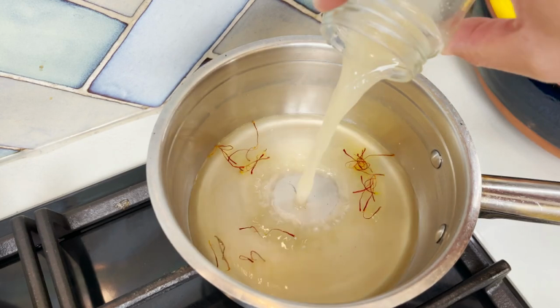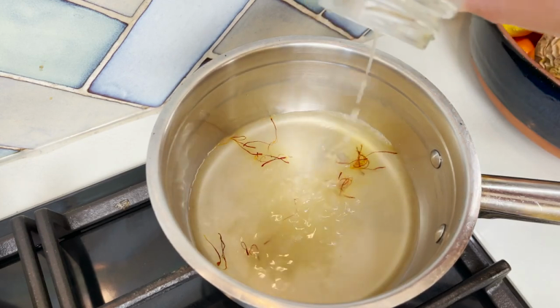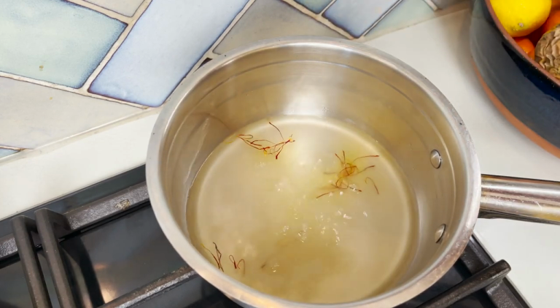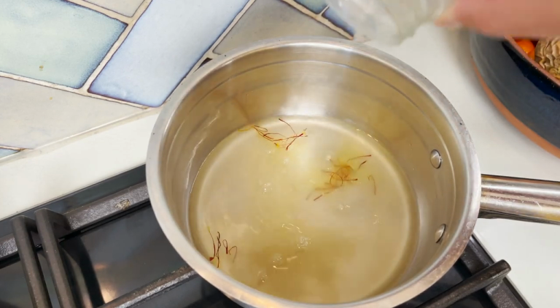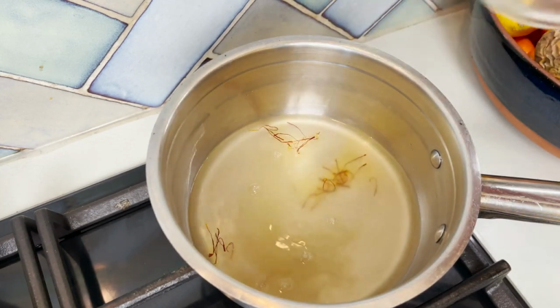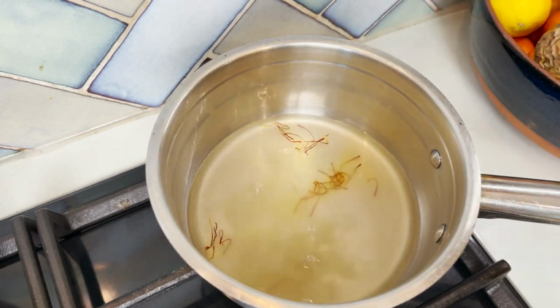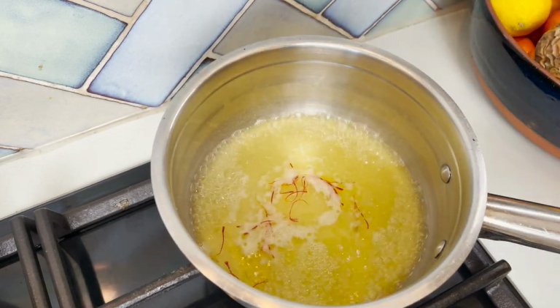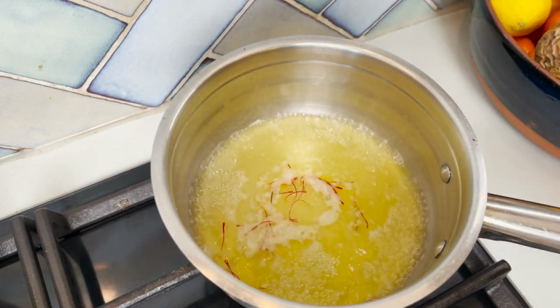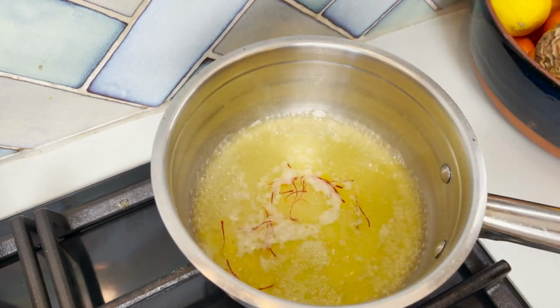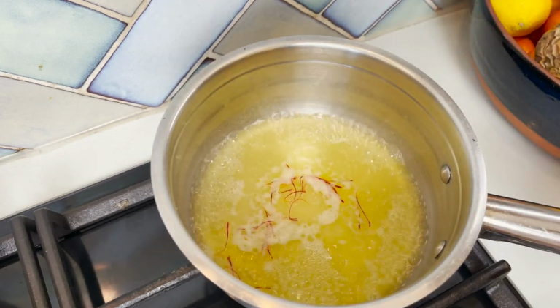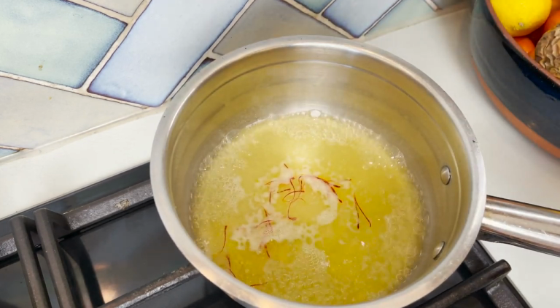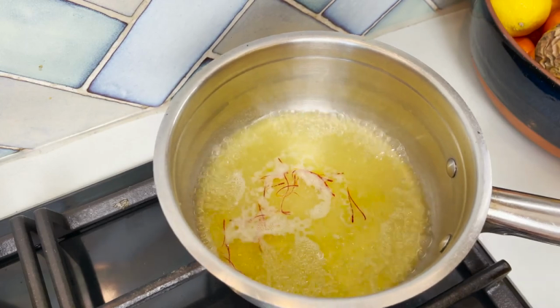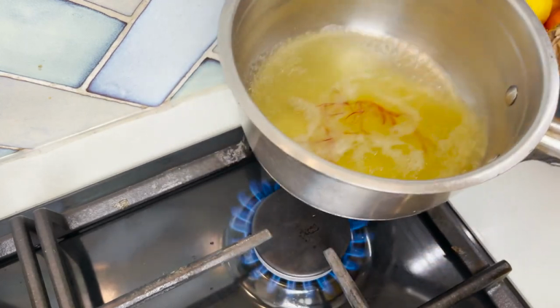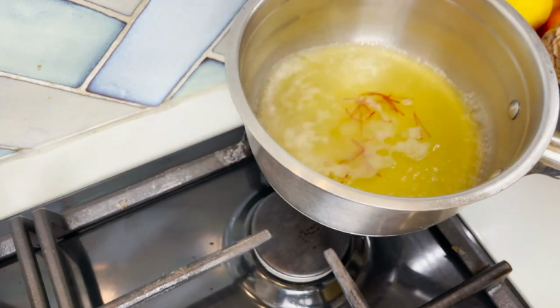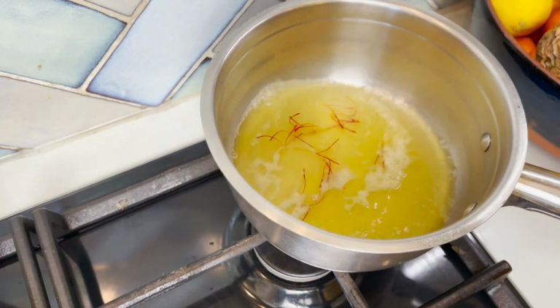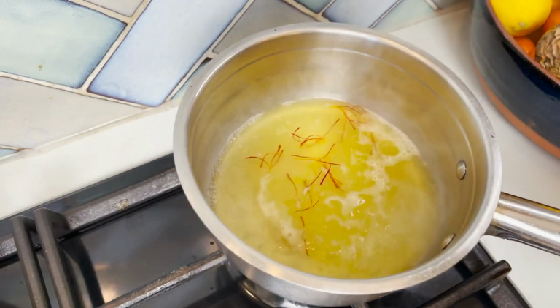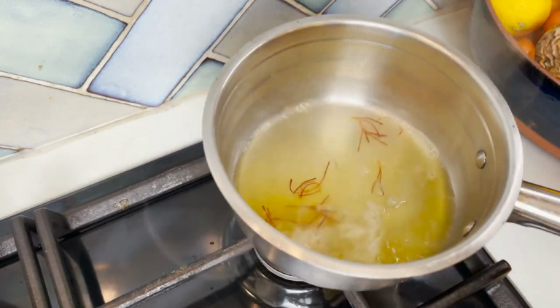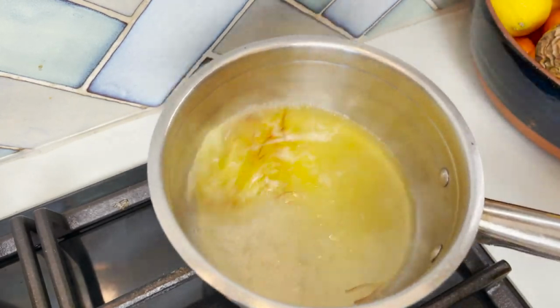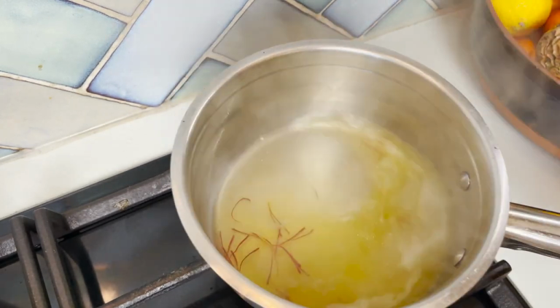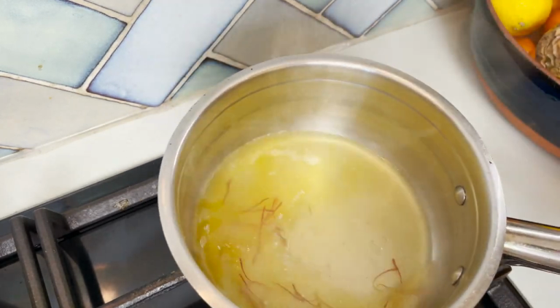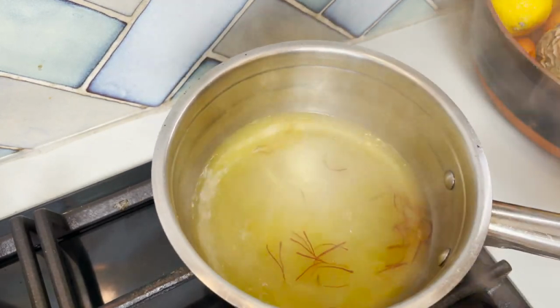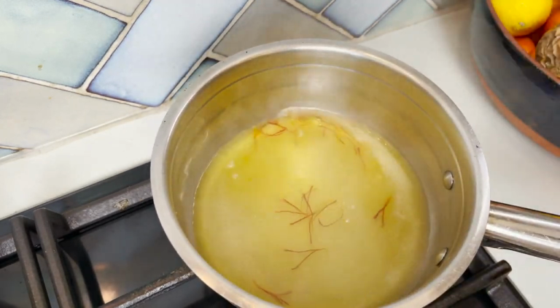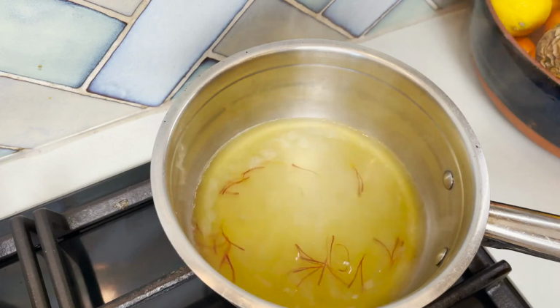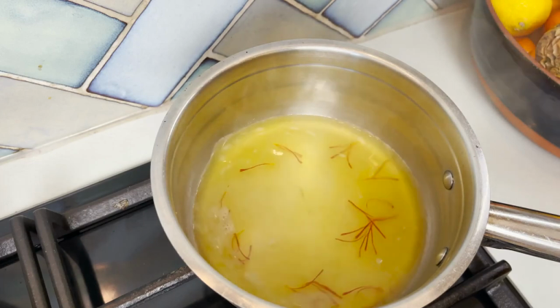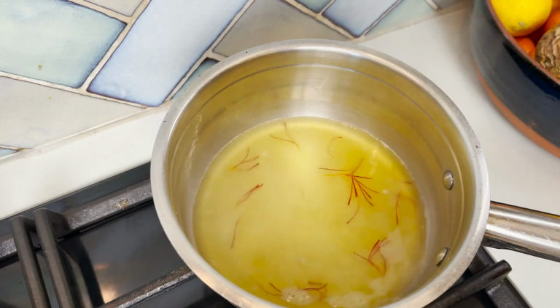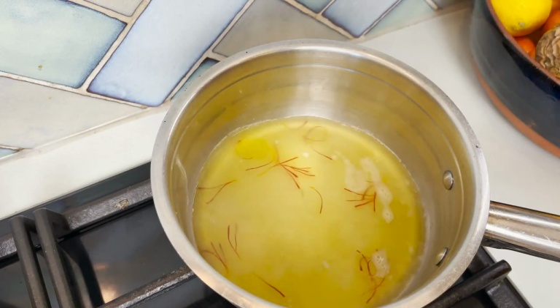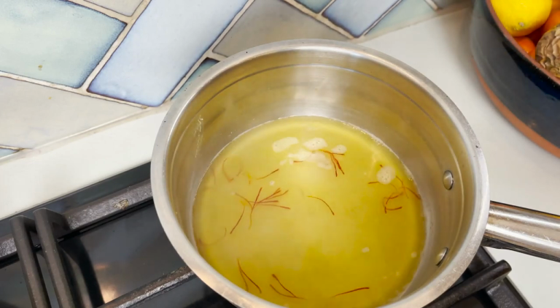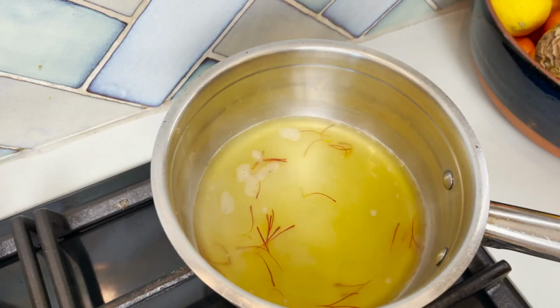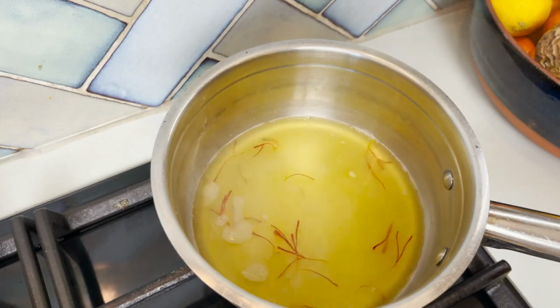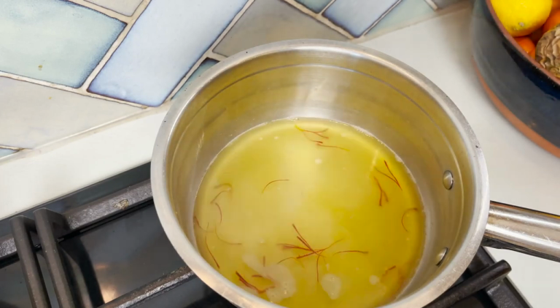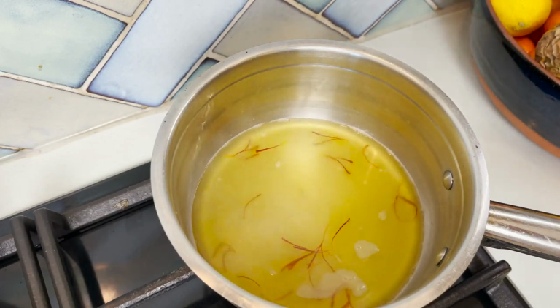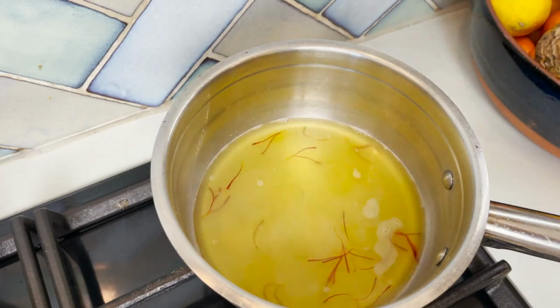Let's start by placing a small saucepan over low heat, pour your fish stock and add your saffron. Bring it to the boil and set it aside. This will allow a little bit of time for the fish stock to infuse with the flavour and the beautiful colour of the saffron.